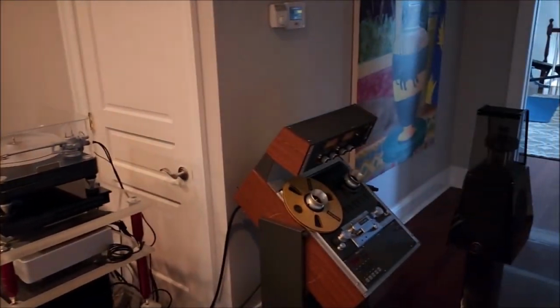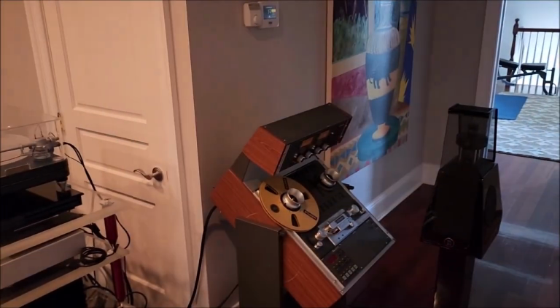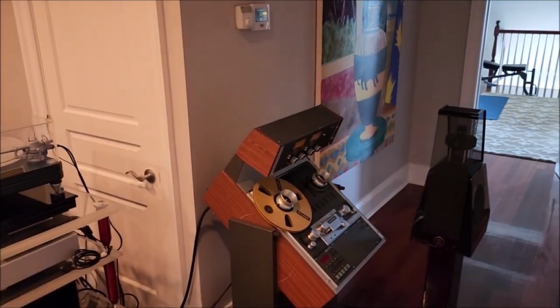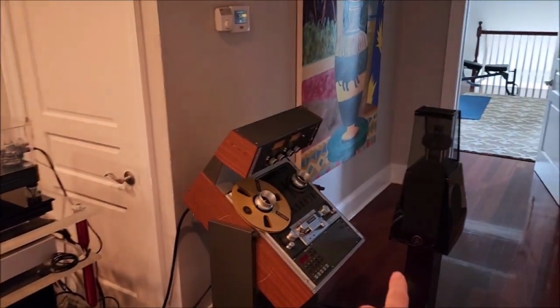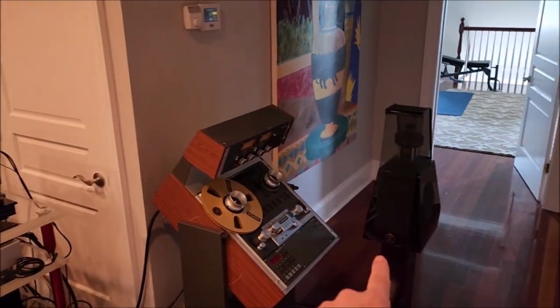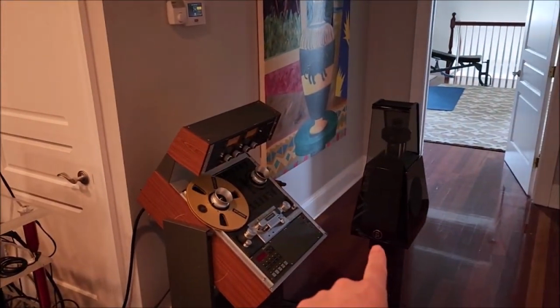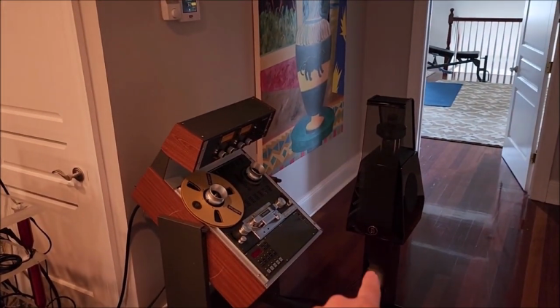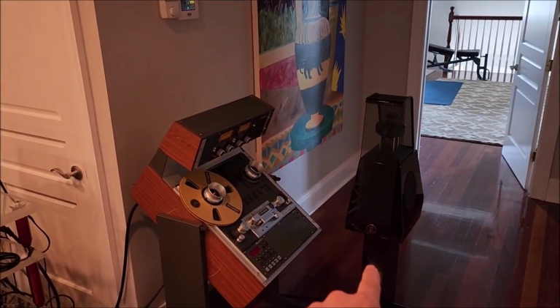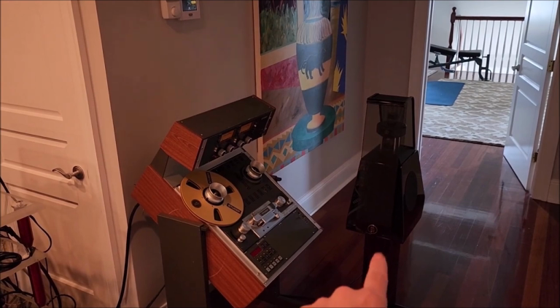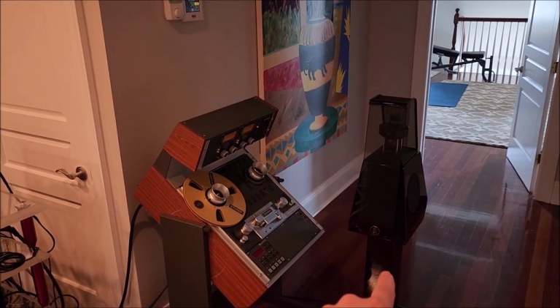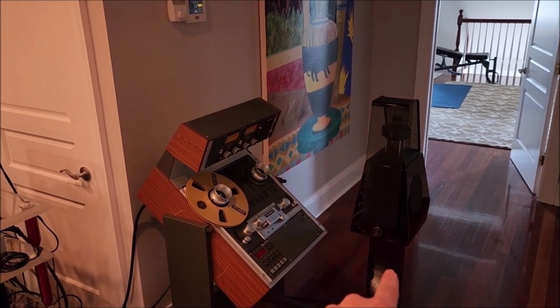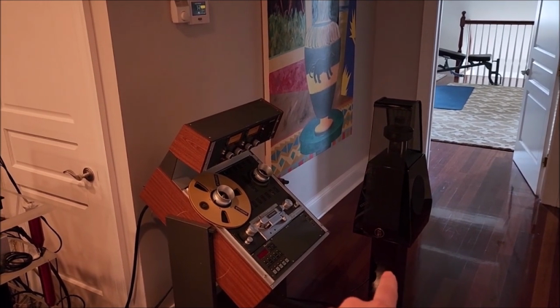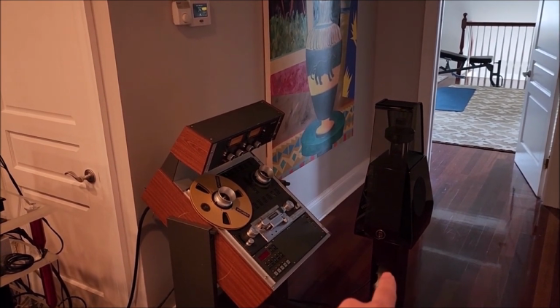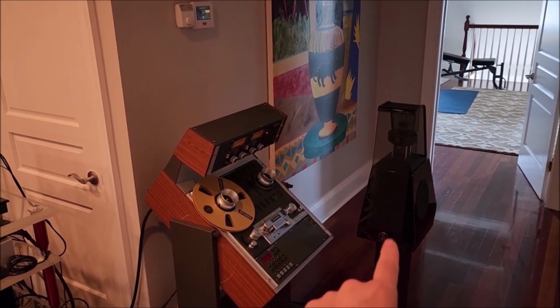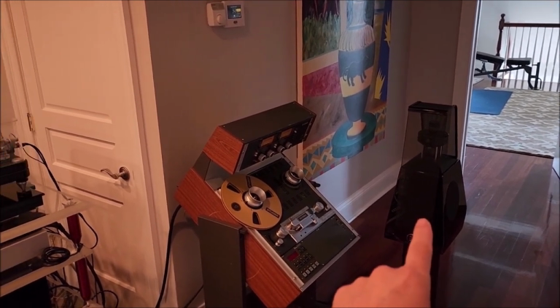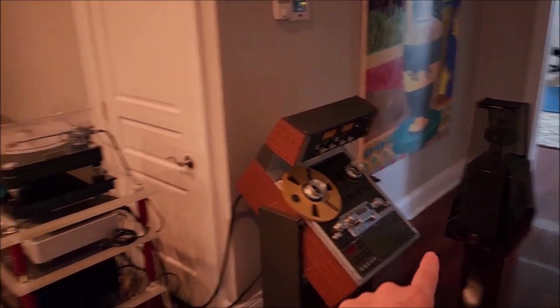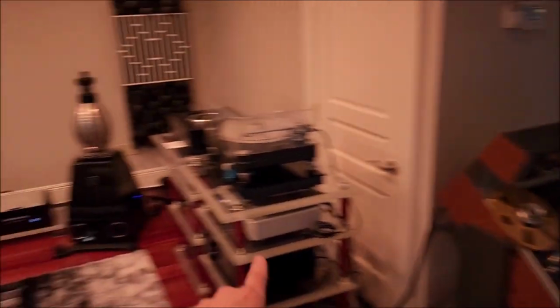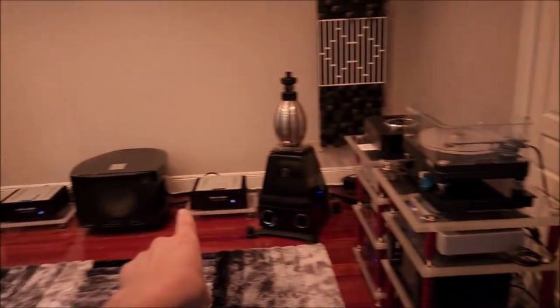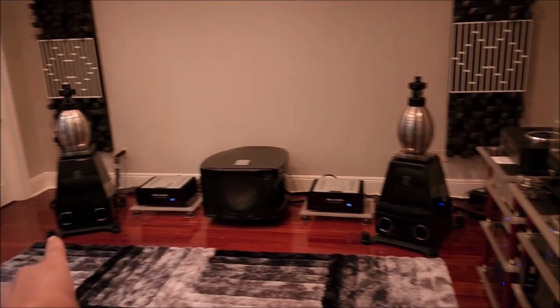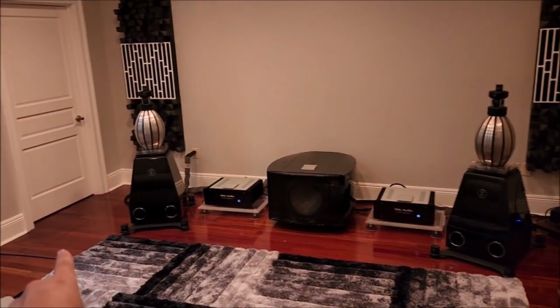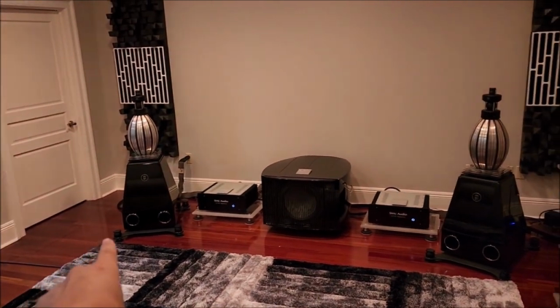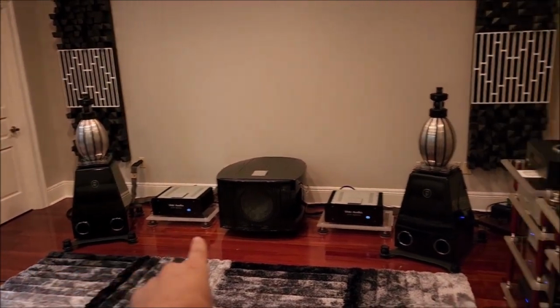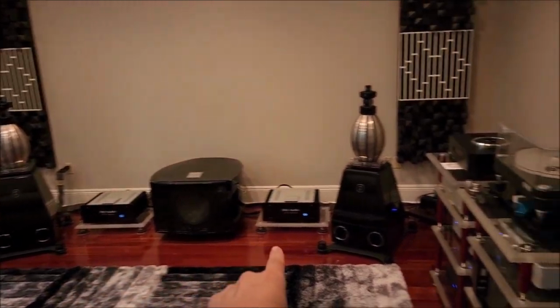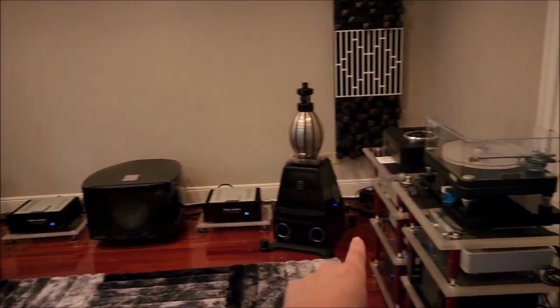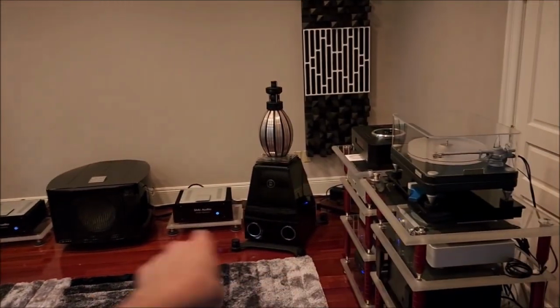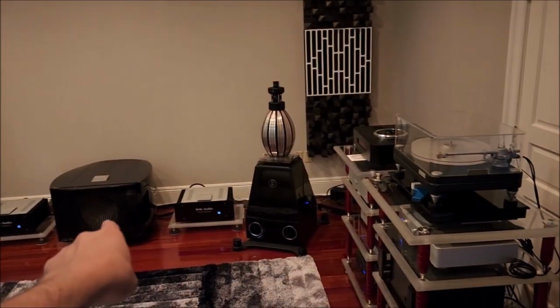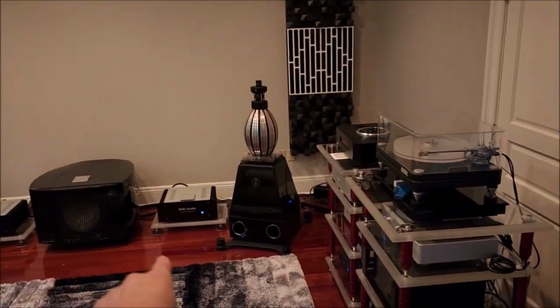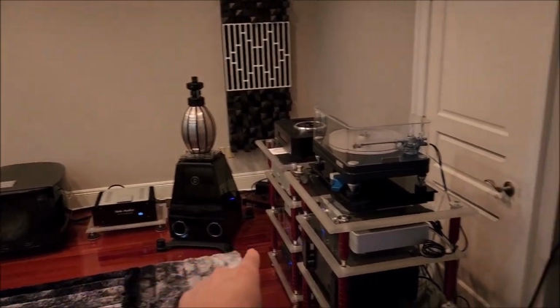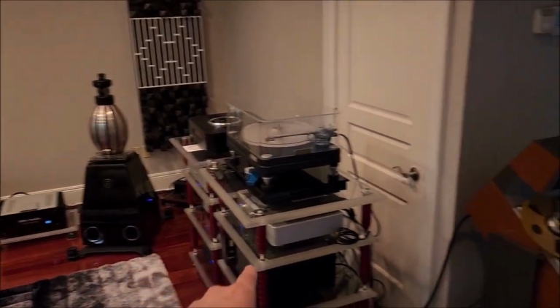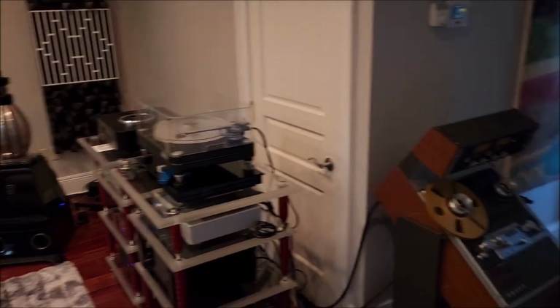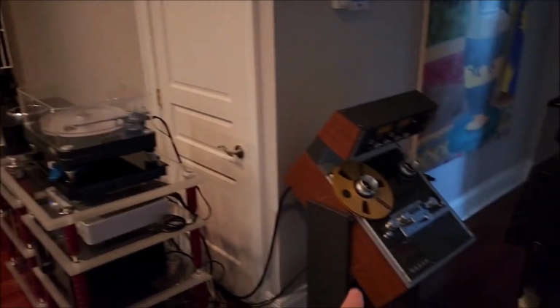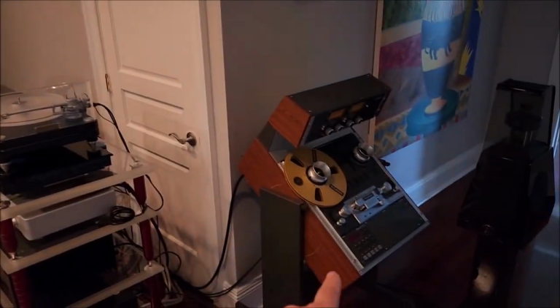He's actually got MBL surrounds now — these are different from the ones he had before. So now he has a 5.1 MBL system with the REL as his 0.1 sub. Pretty amazing.